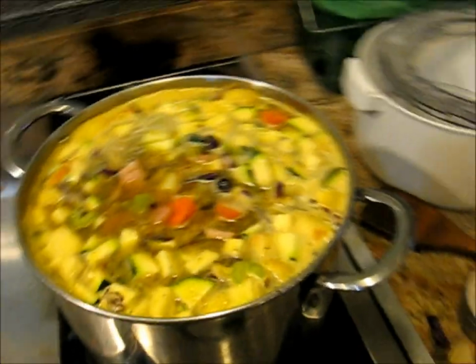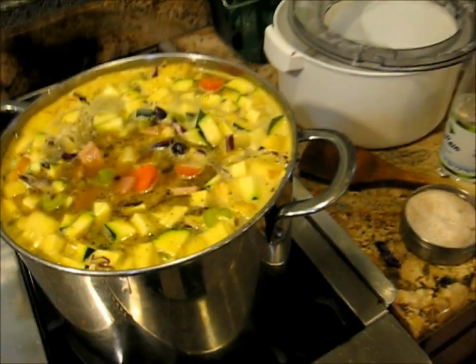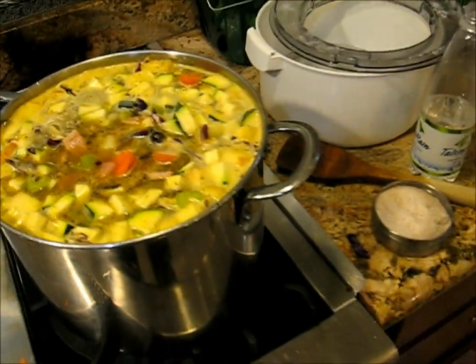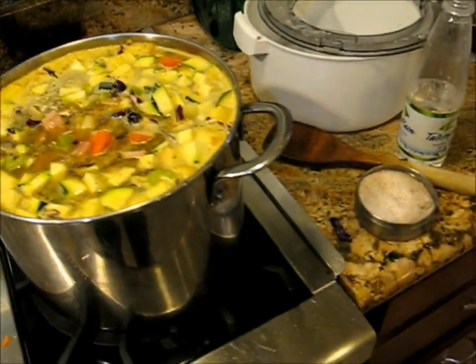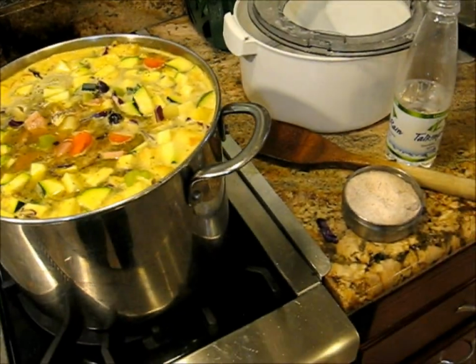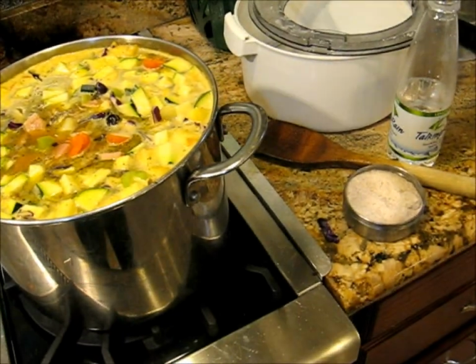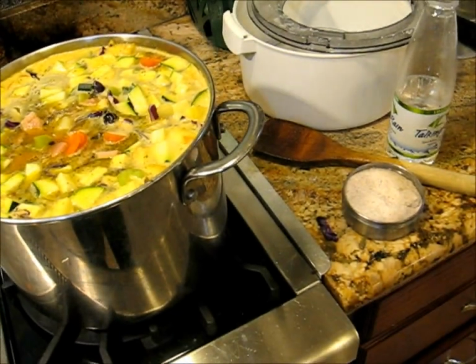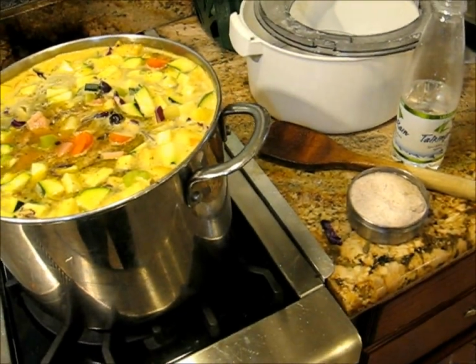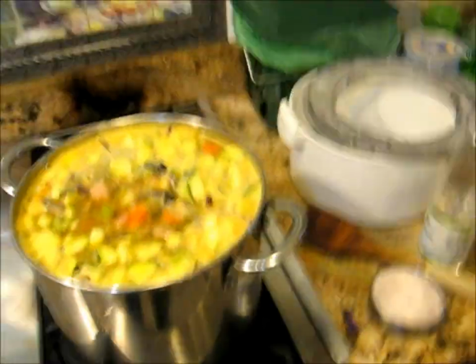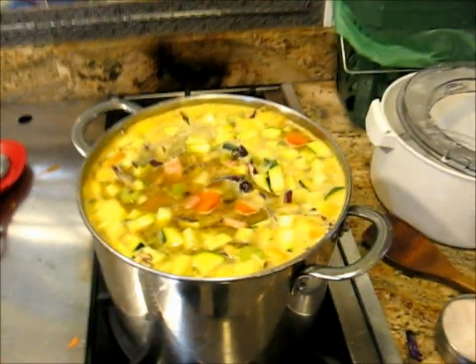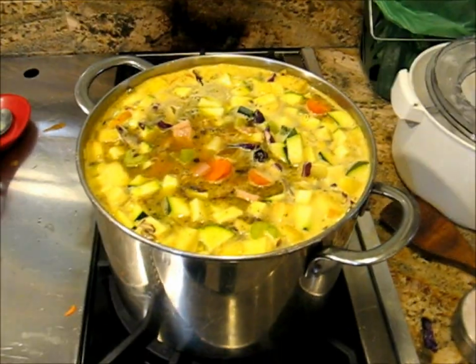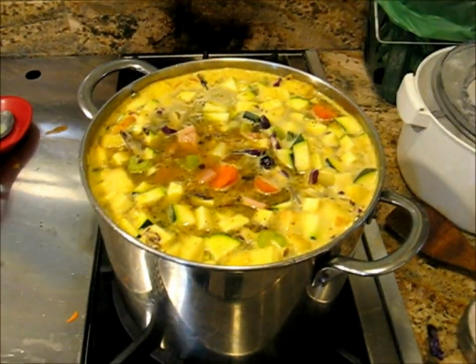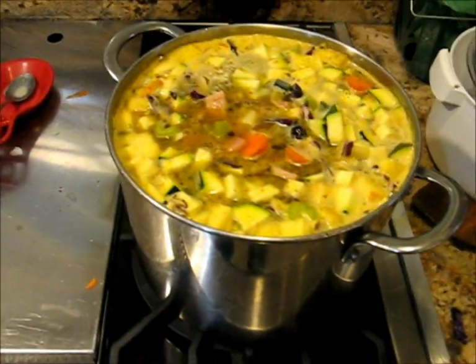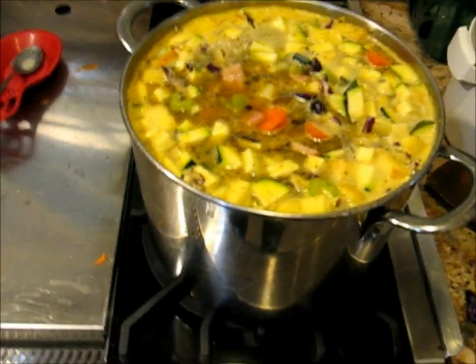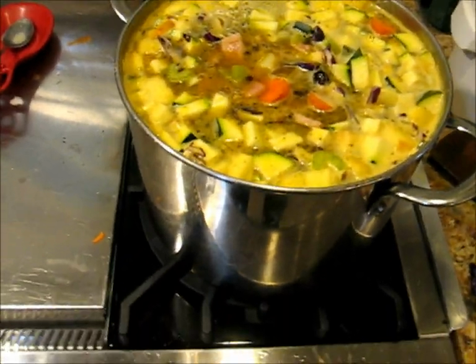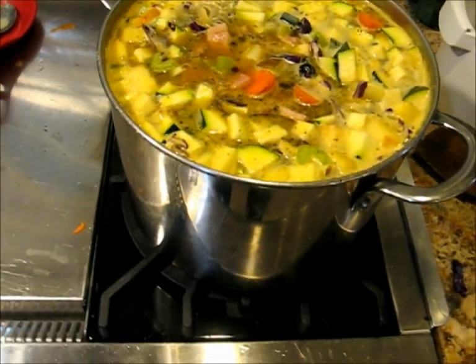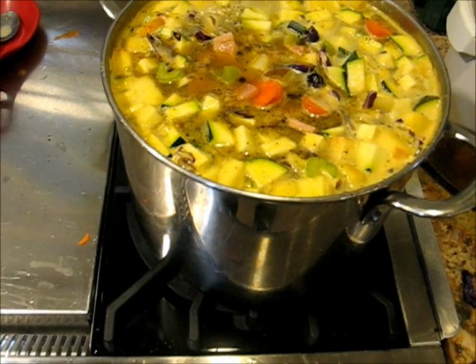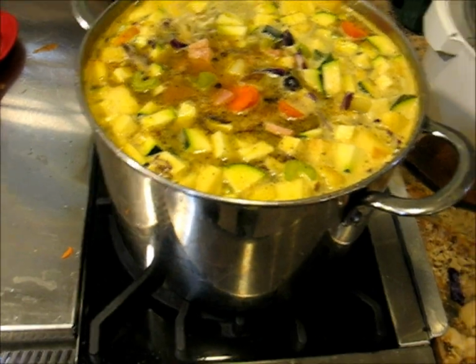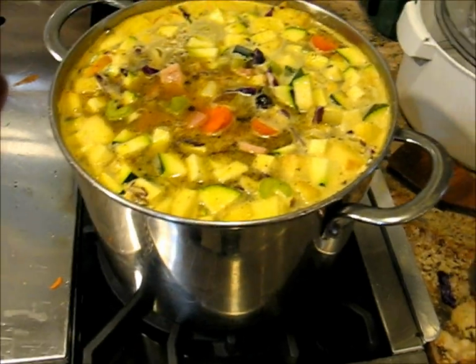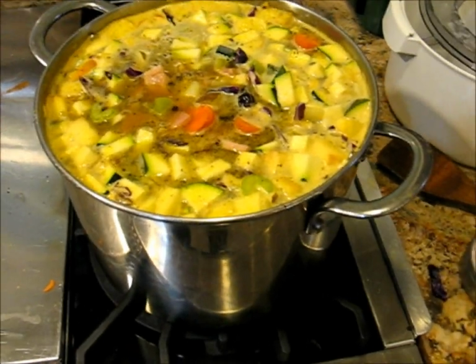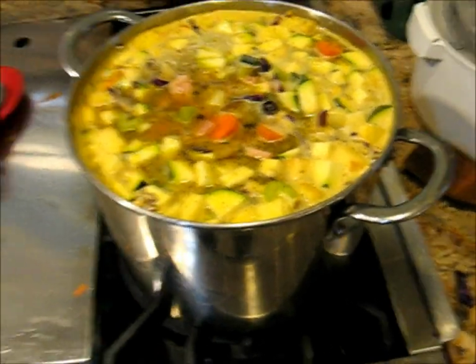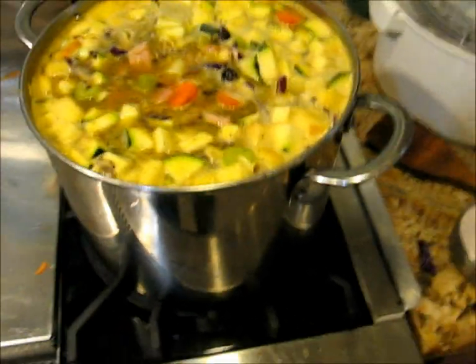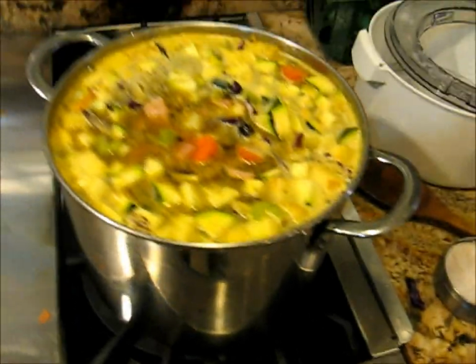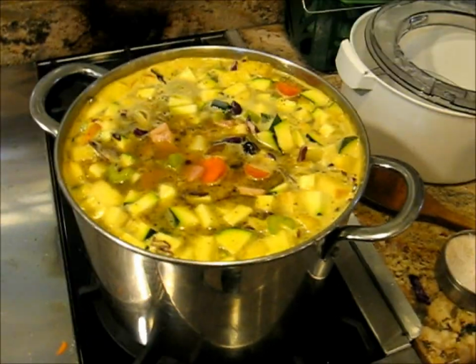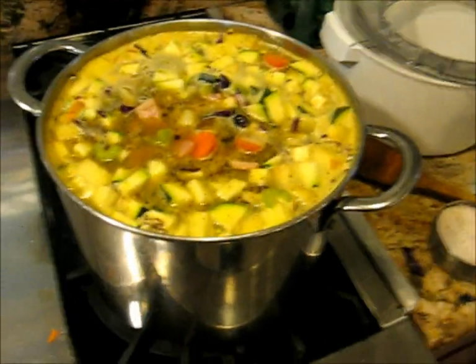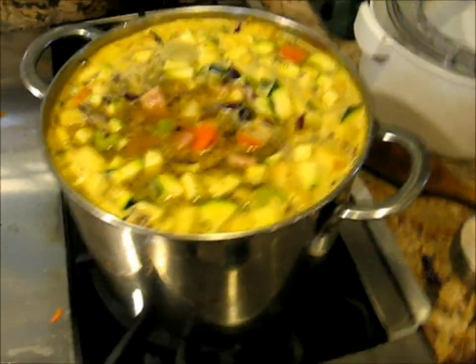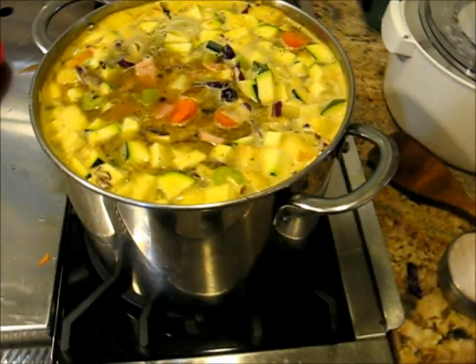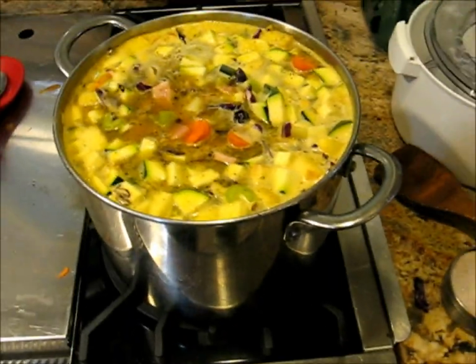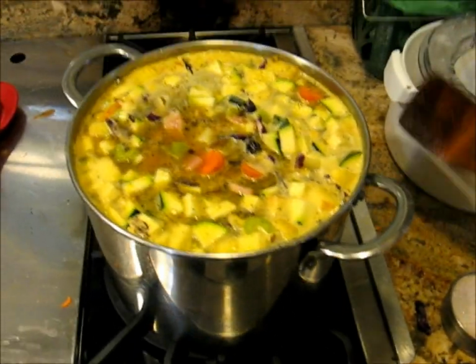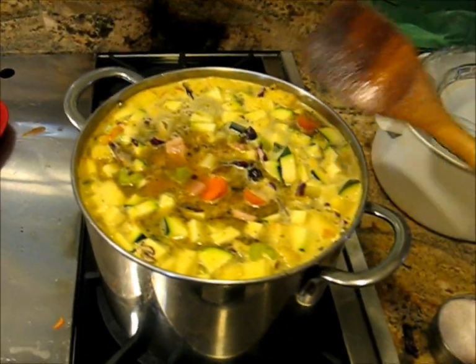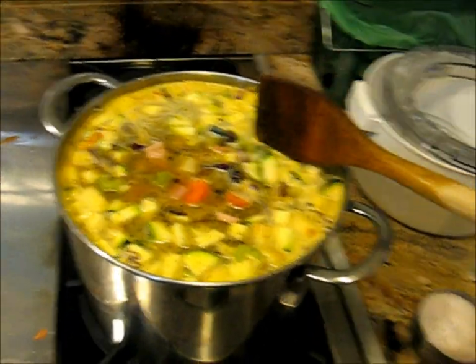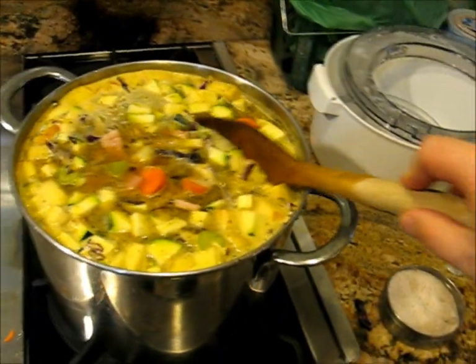And is that it? Oh, some filé gumbo, and some cumin. And then two quarts of chicken stock.